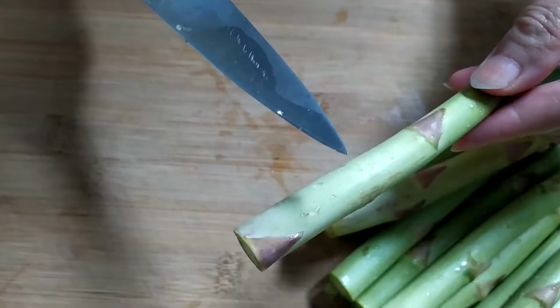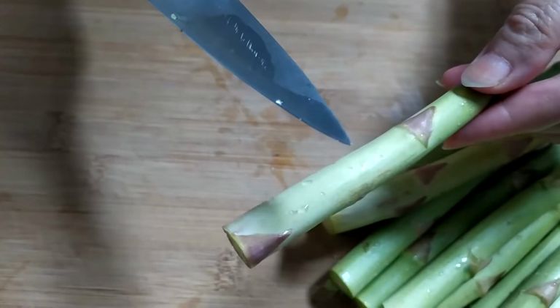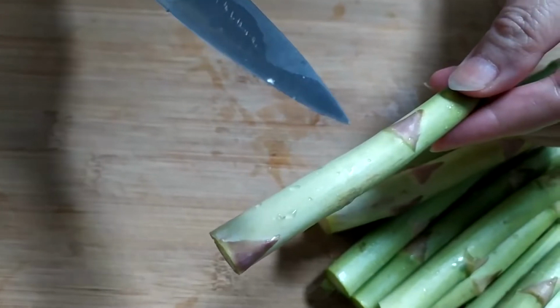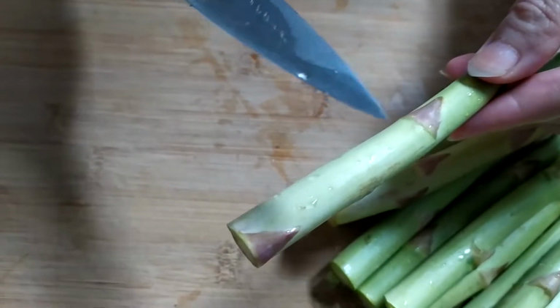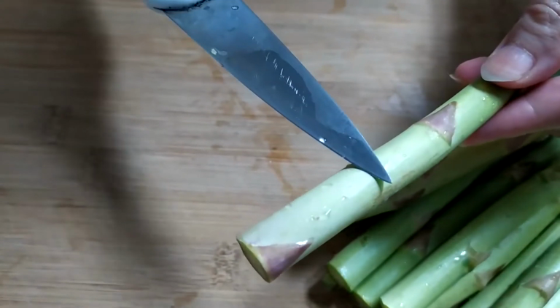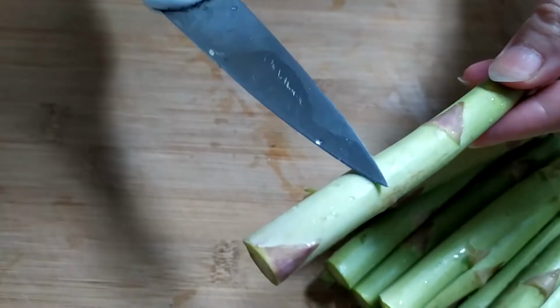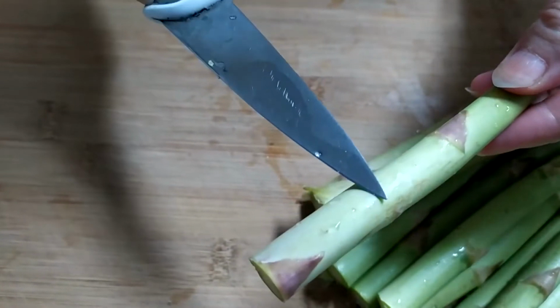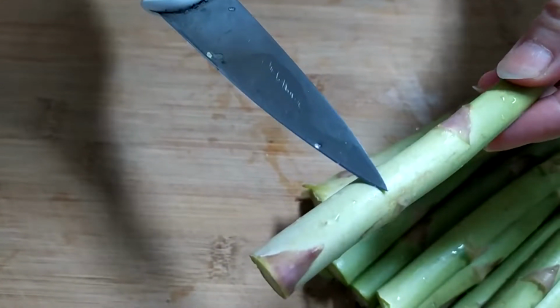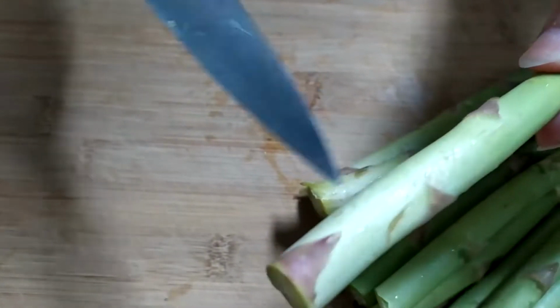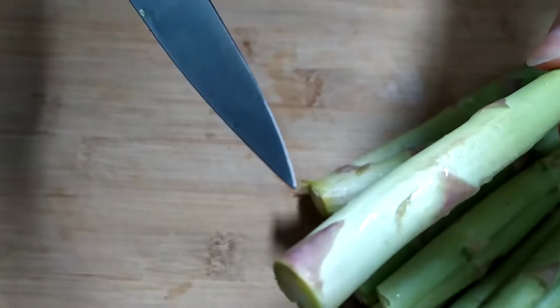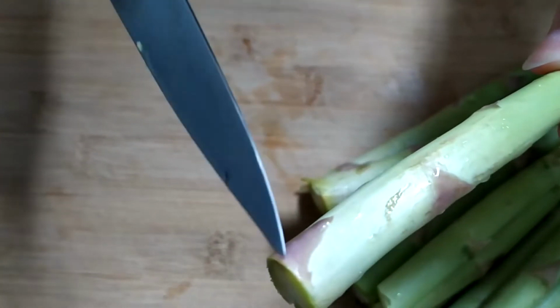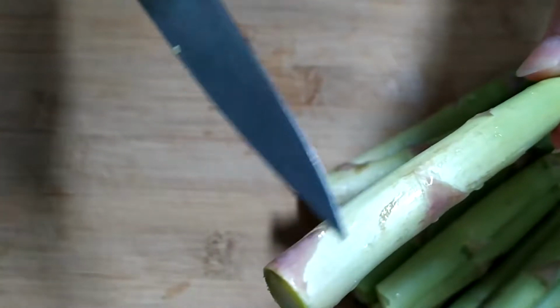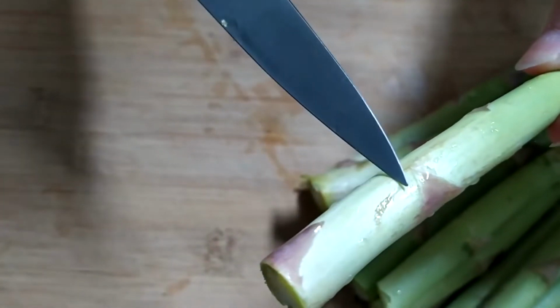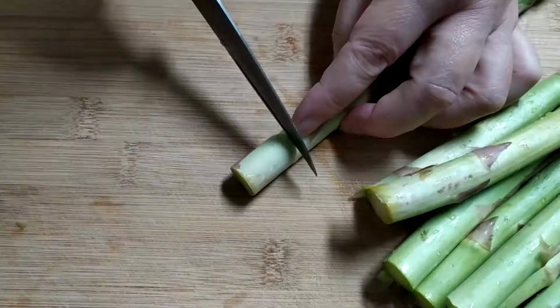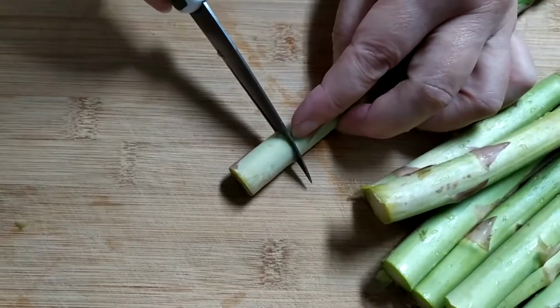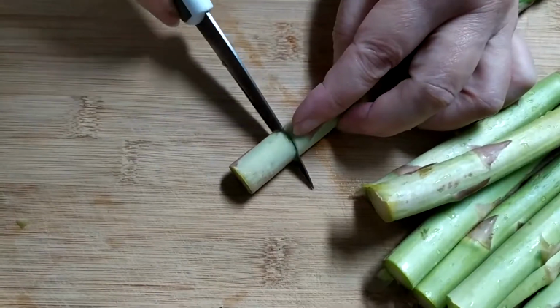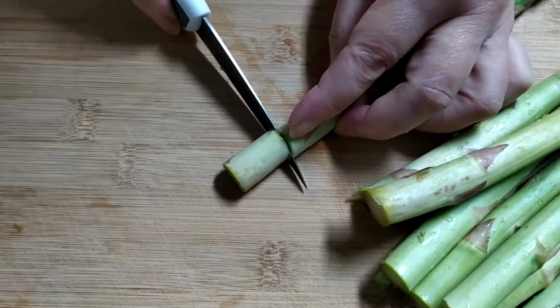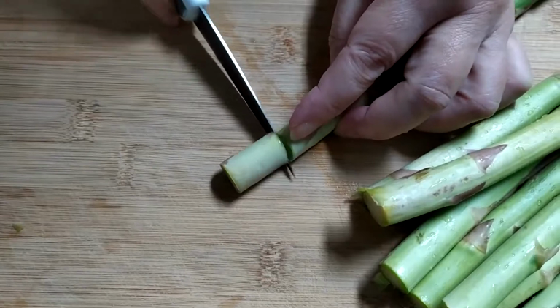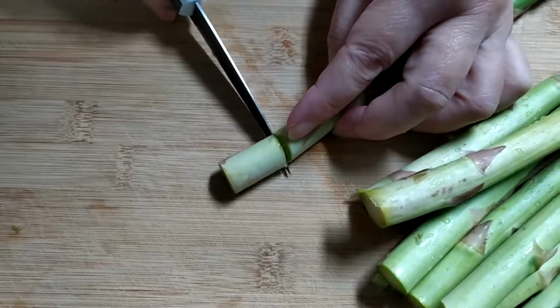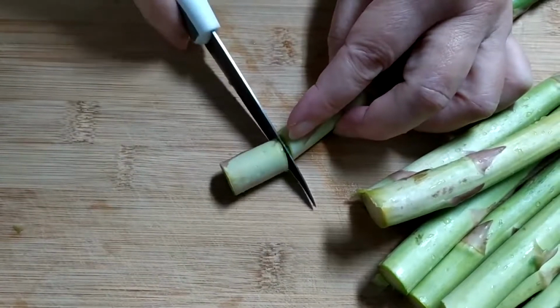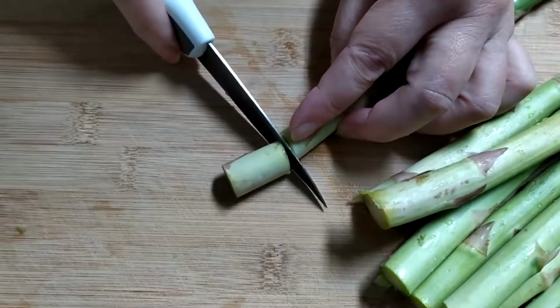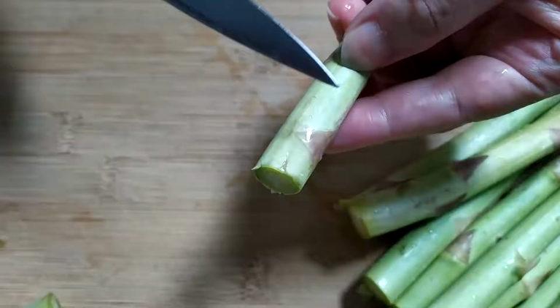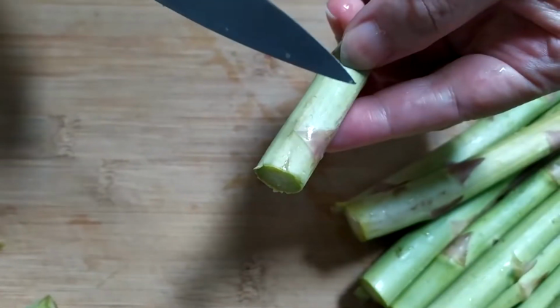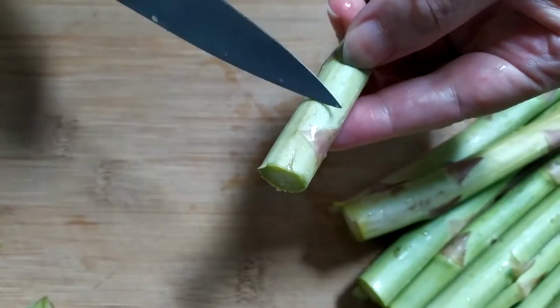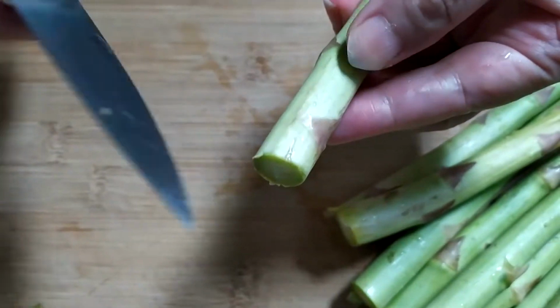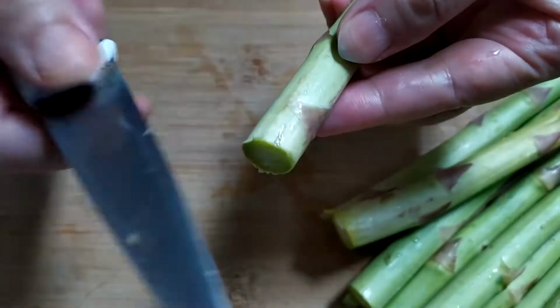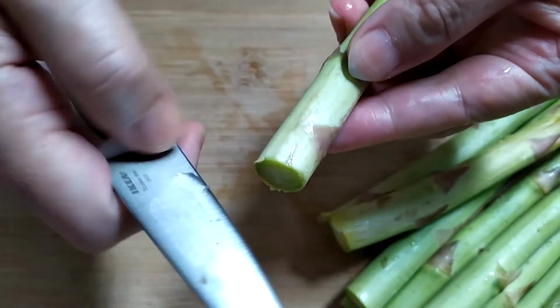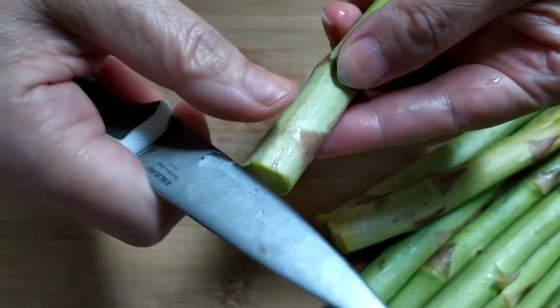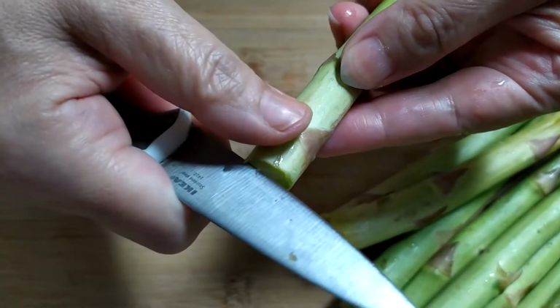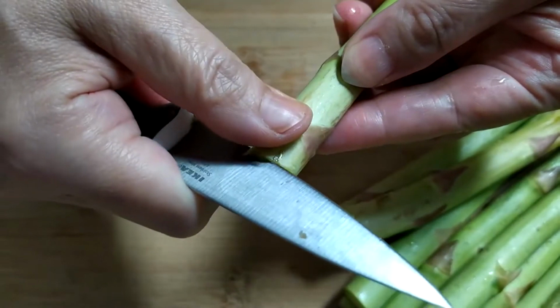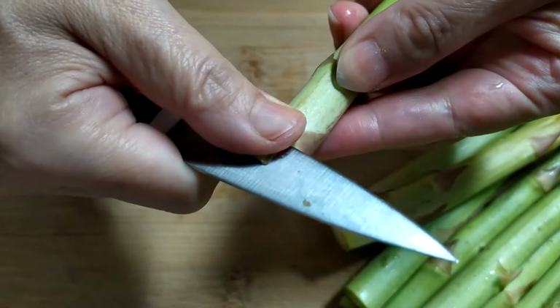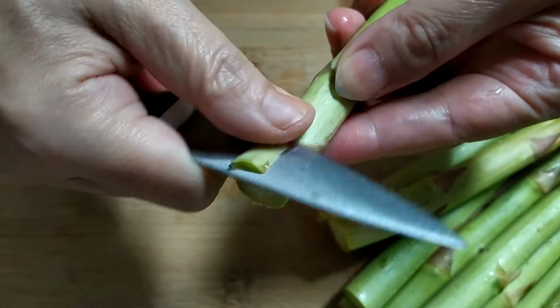If the asparagus is turning white, that means it's getting tough, so make sure to remove it. For the bottom of the asparagus, peel off the skin to make it tender.